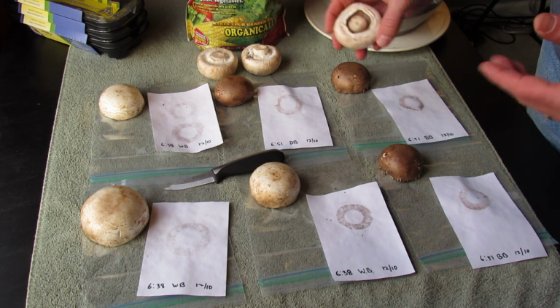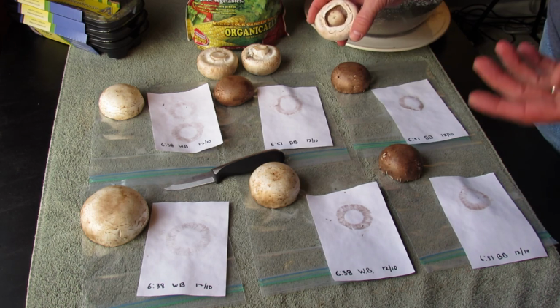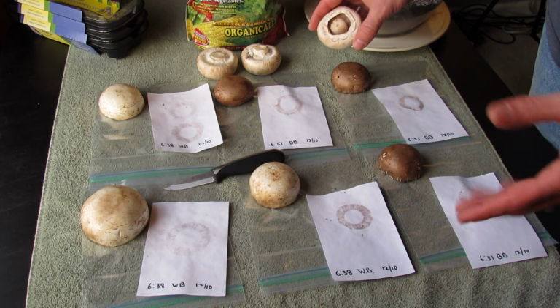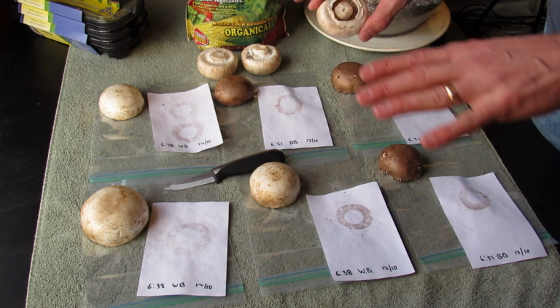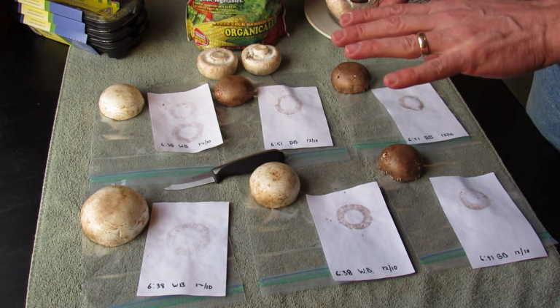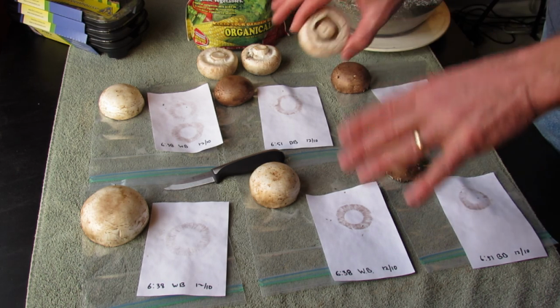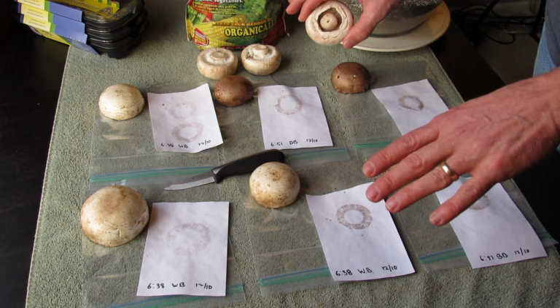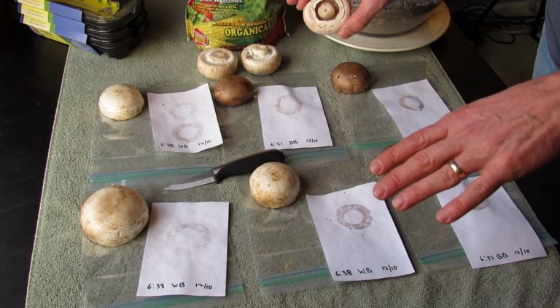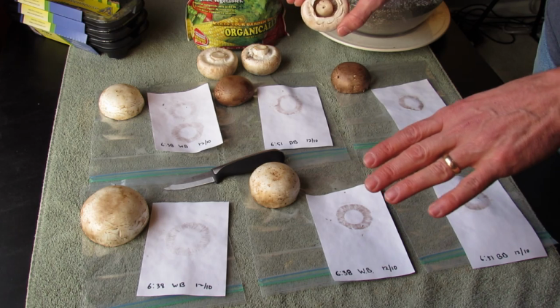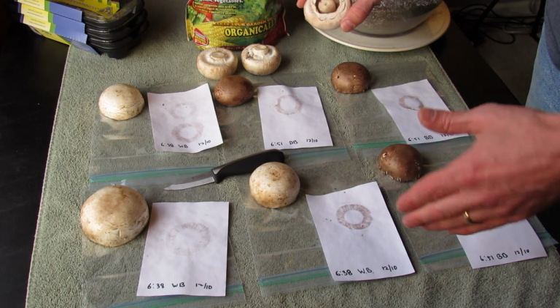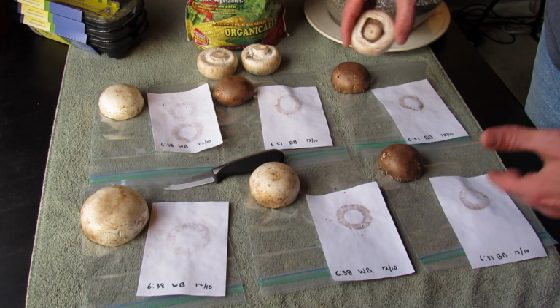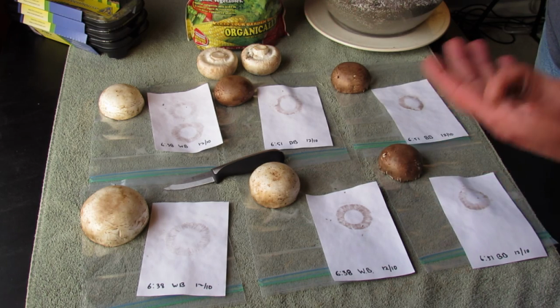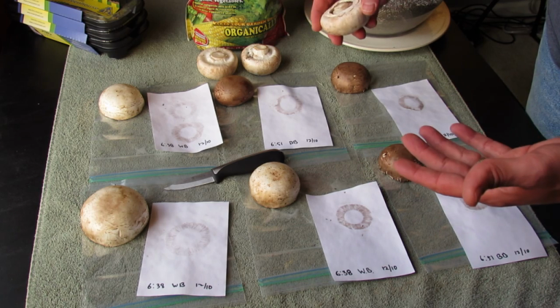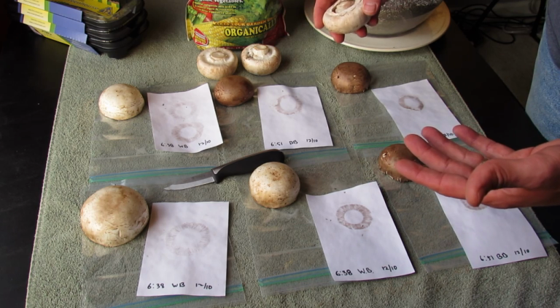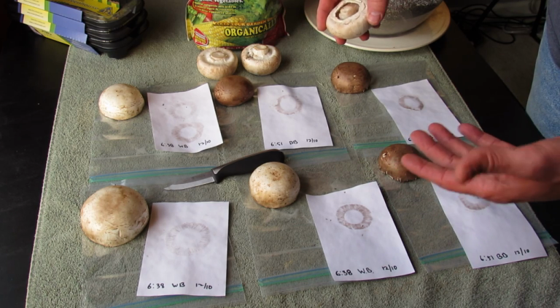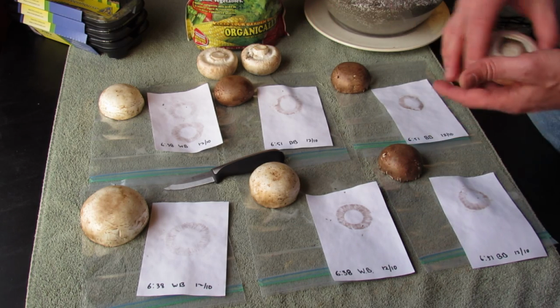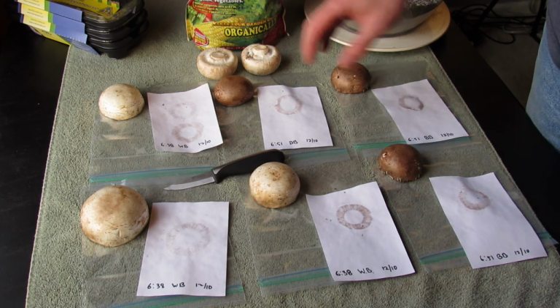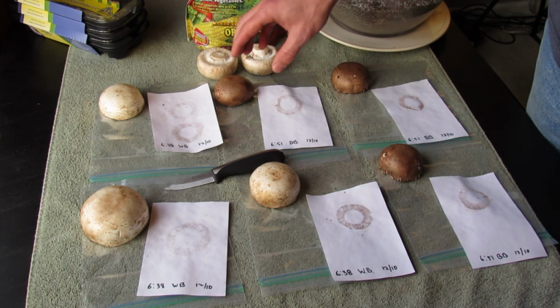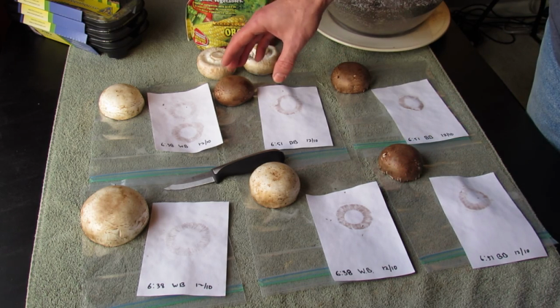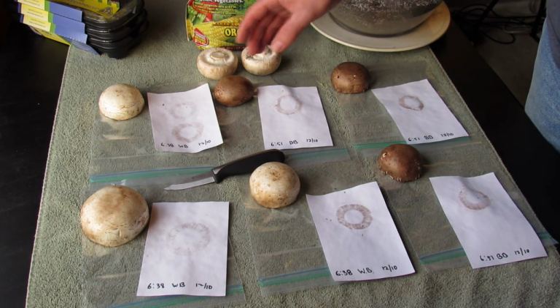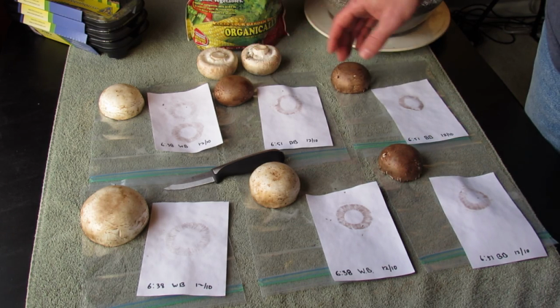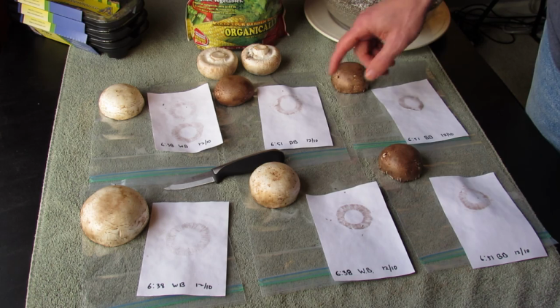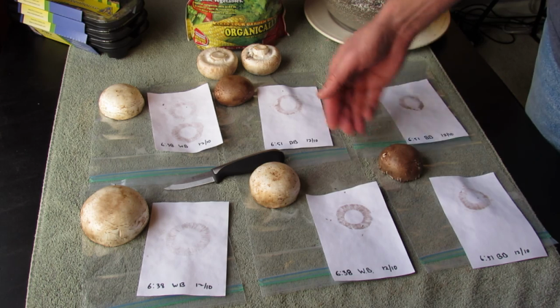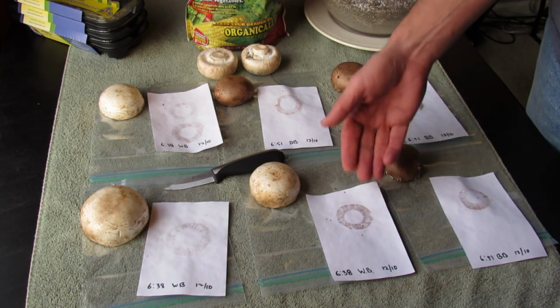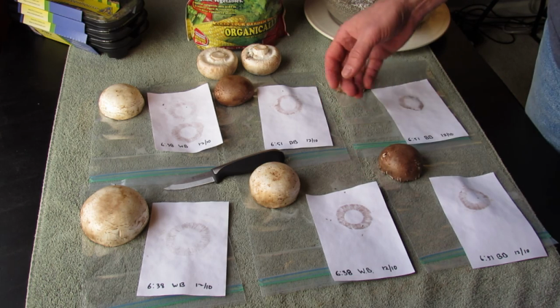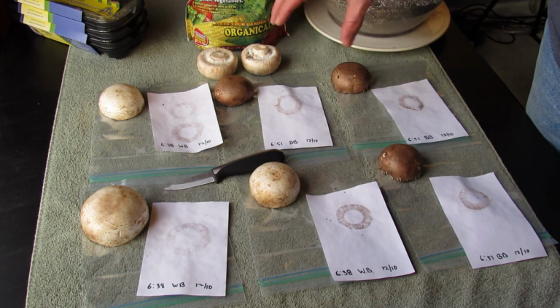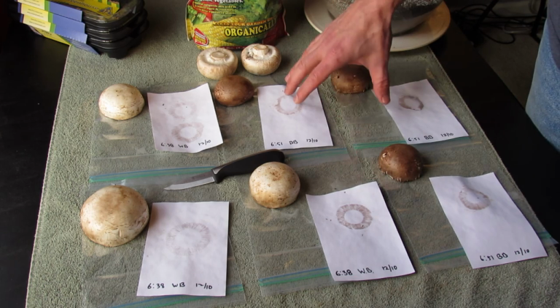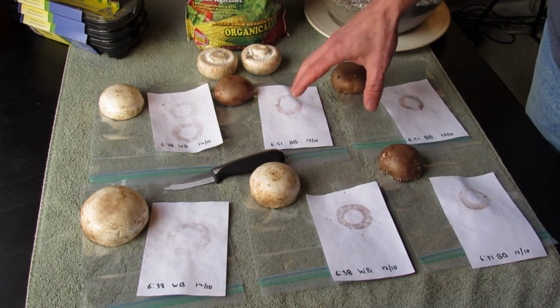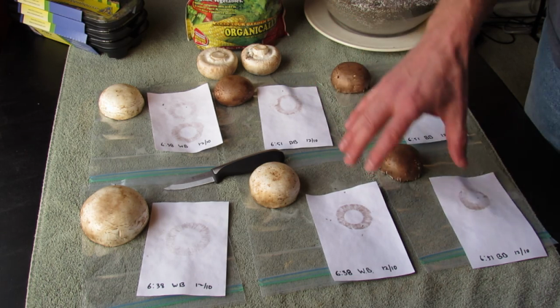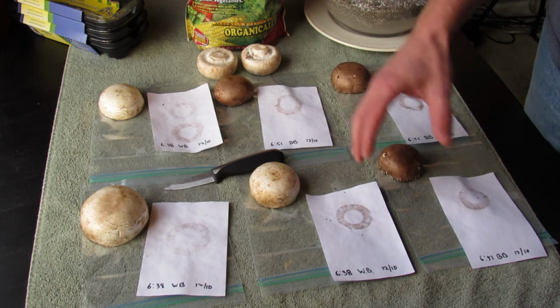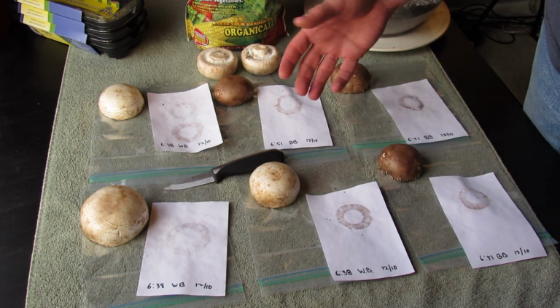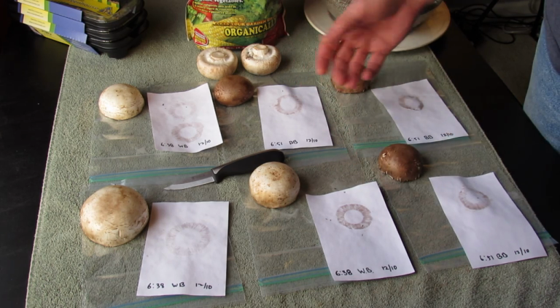However, this time I've never grown mushrooms before, so this is the first video in a series and this shows you how to make mushroom spore prints. These are spore prints, and these spores can be used to grow your own mushrooms.